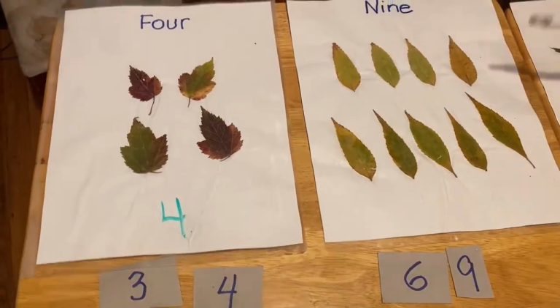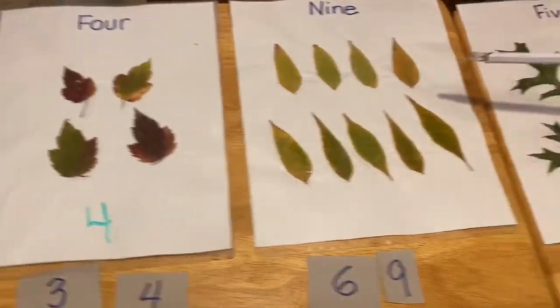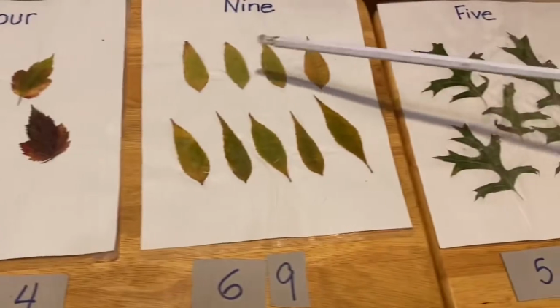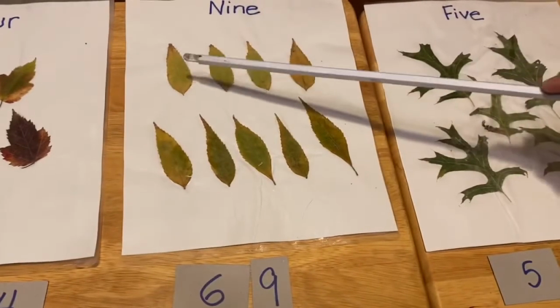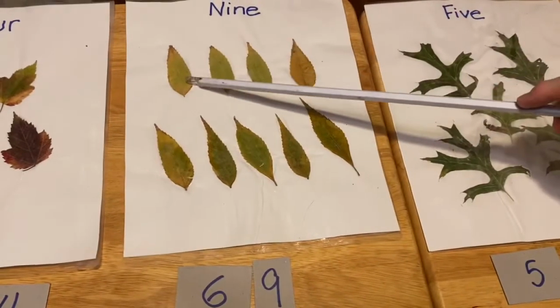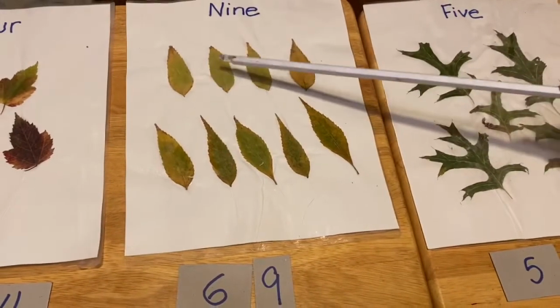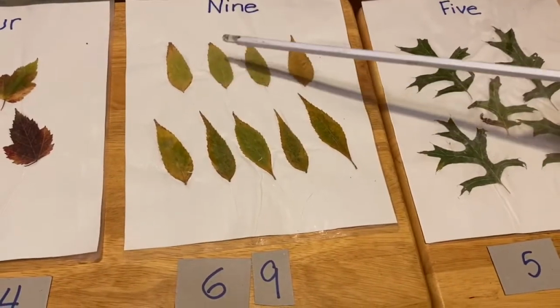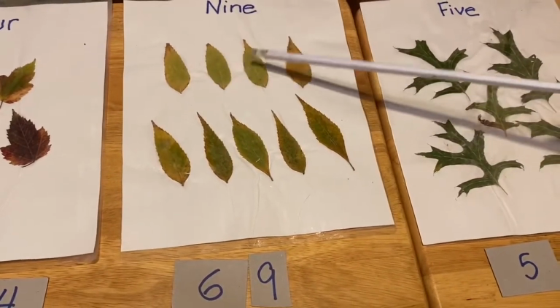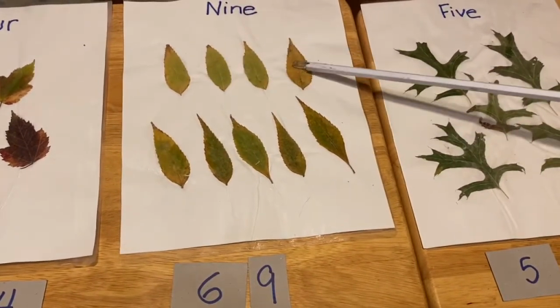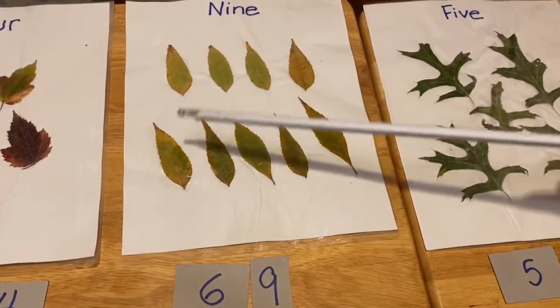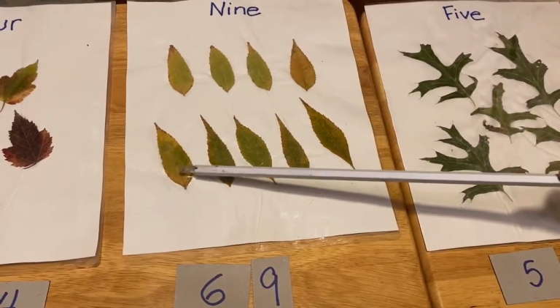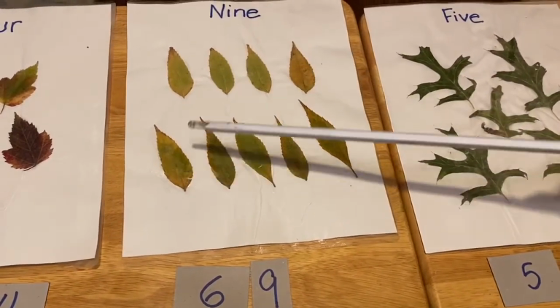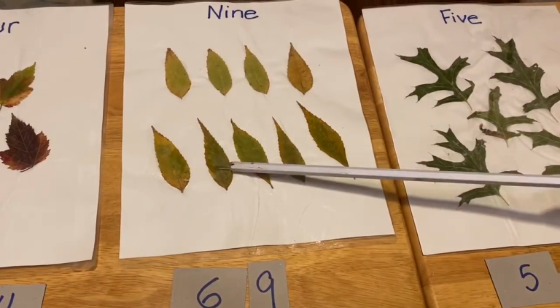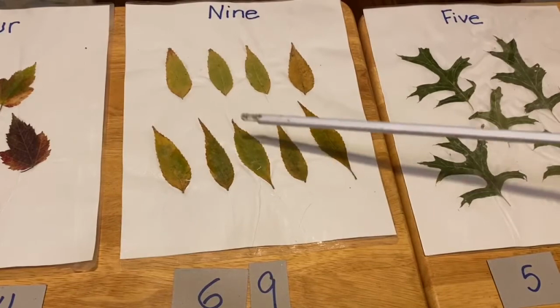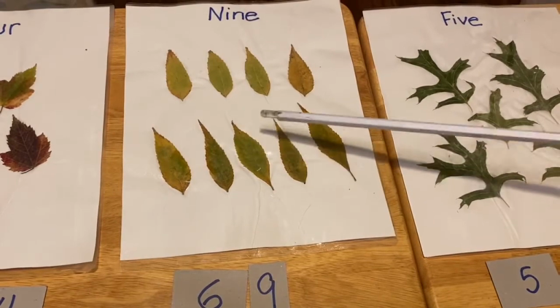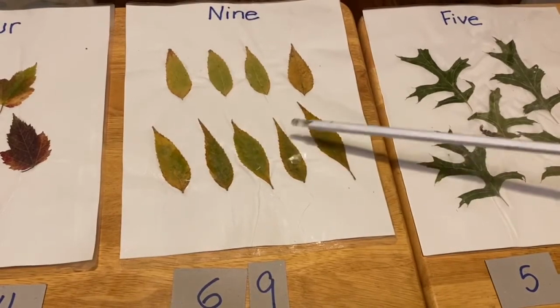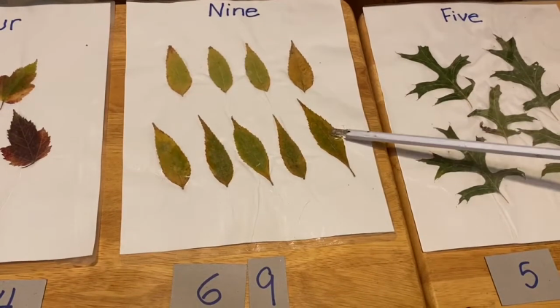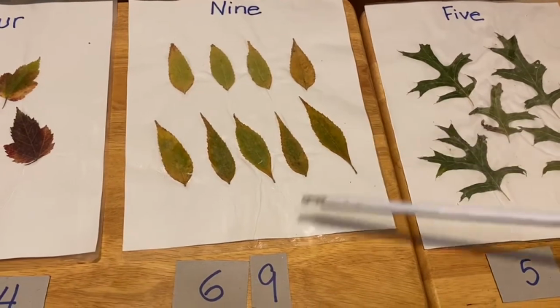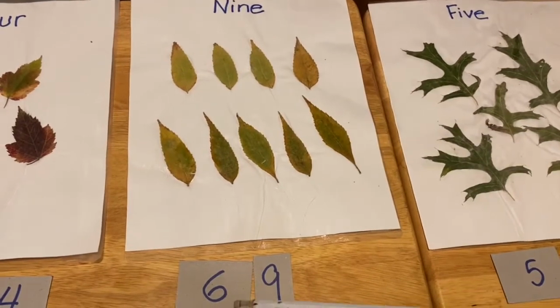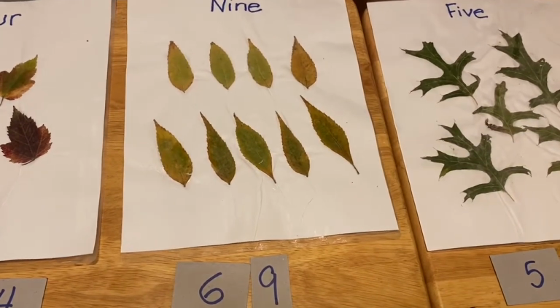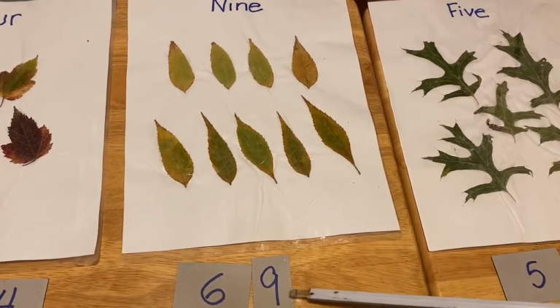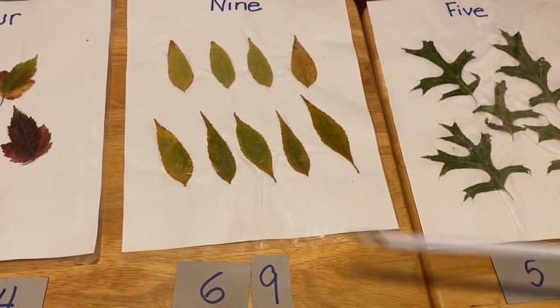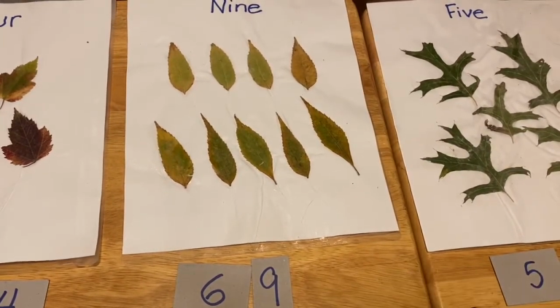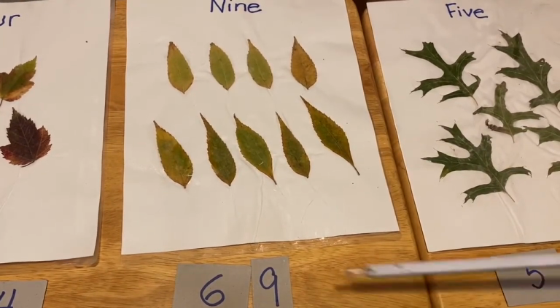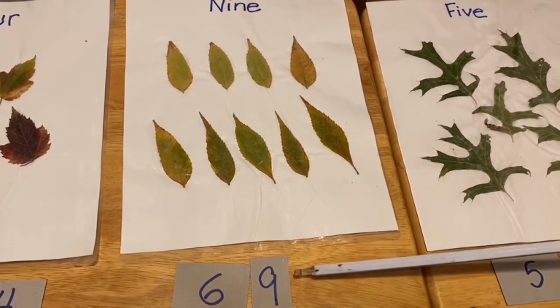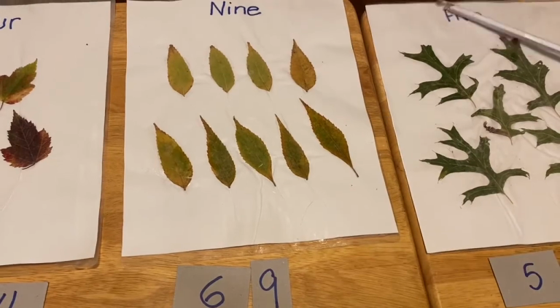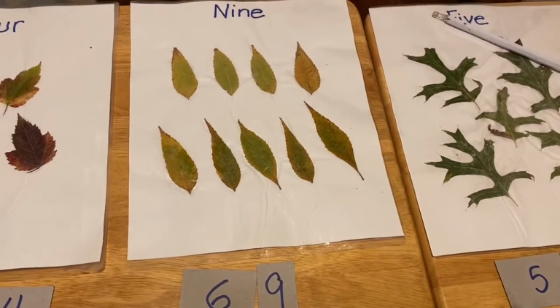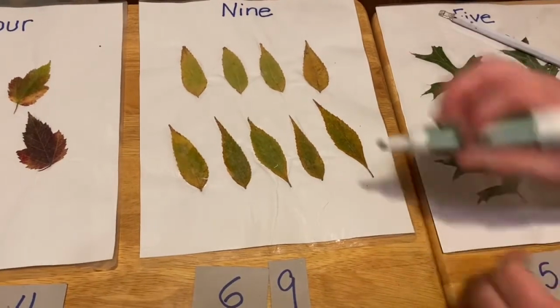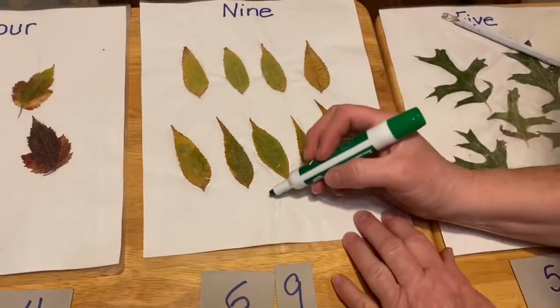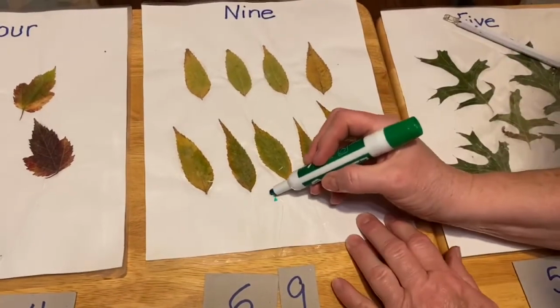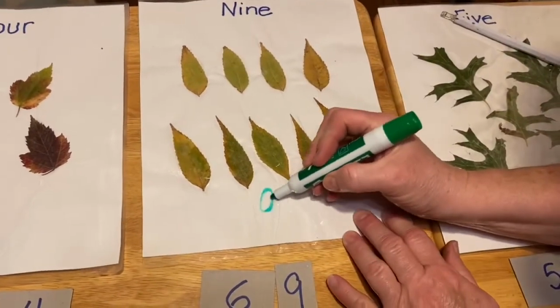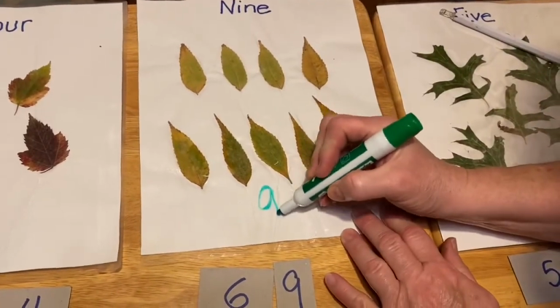The next one. One, two, three, four, five, six, seven, eight, nine. Is this the number nine, or is this the number nine? Correct, that one. Number nine.